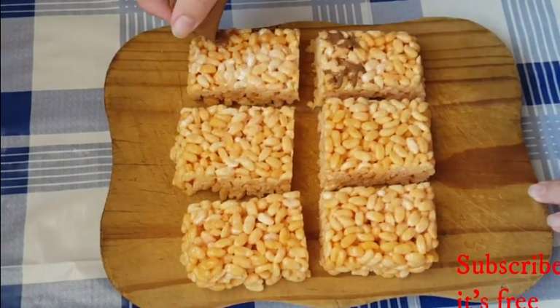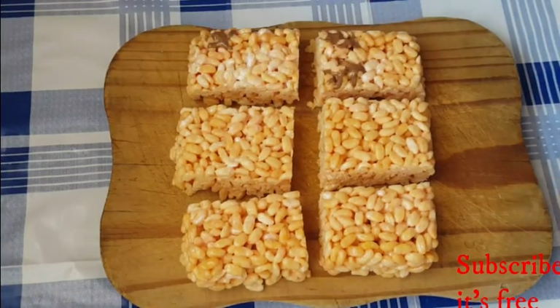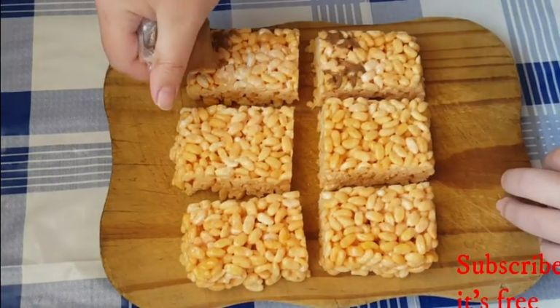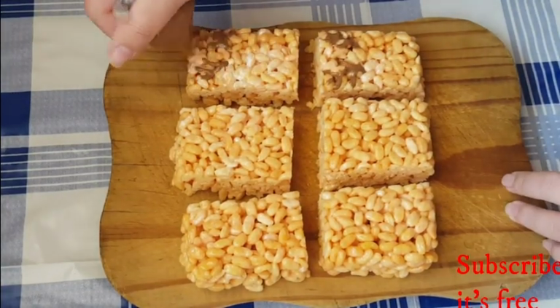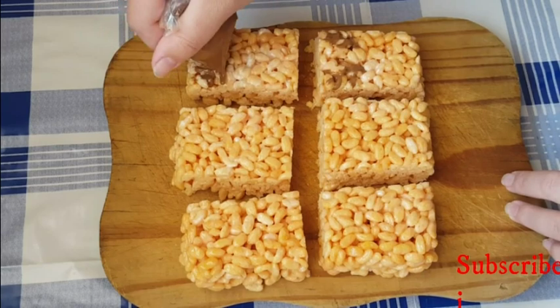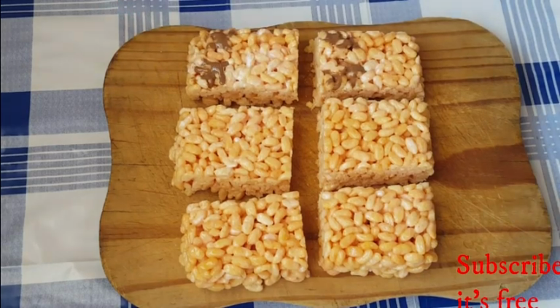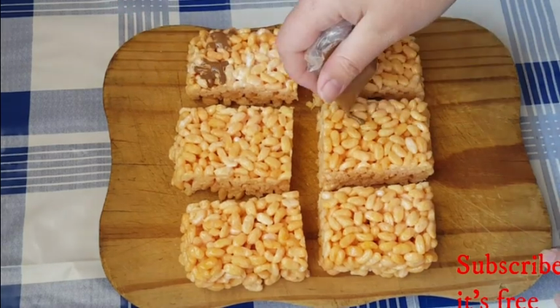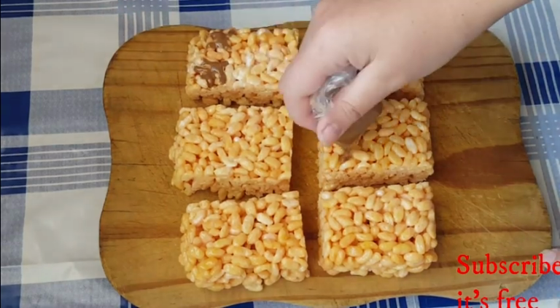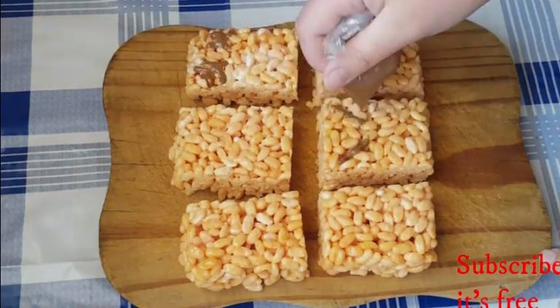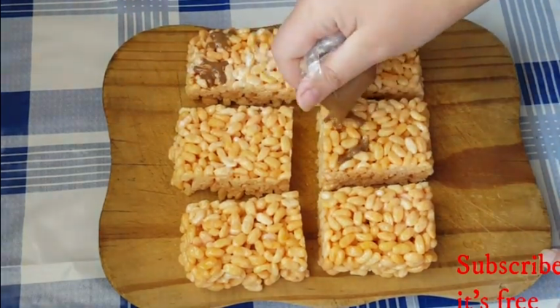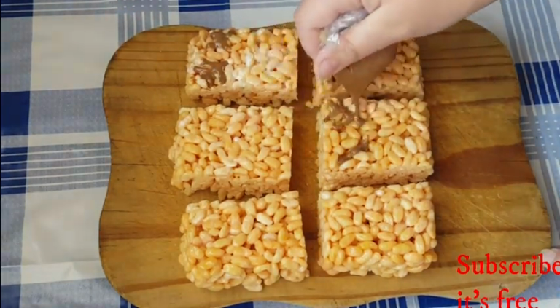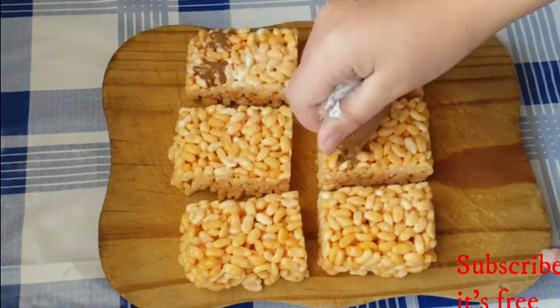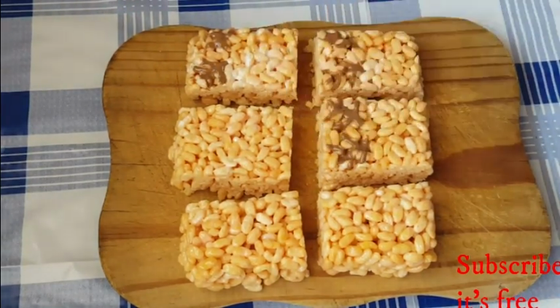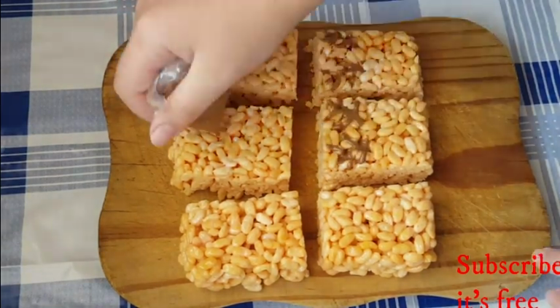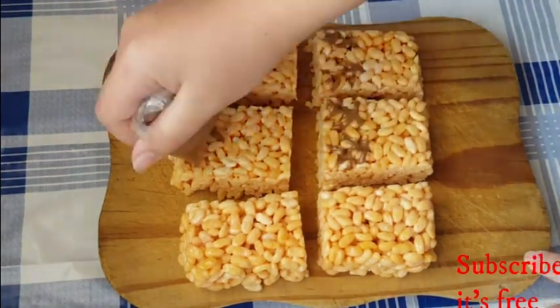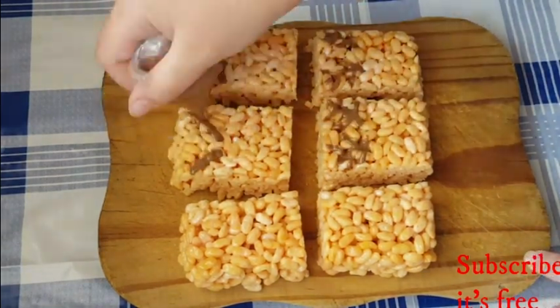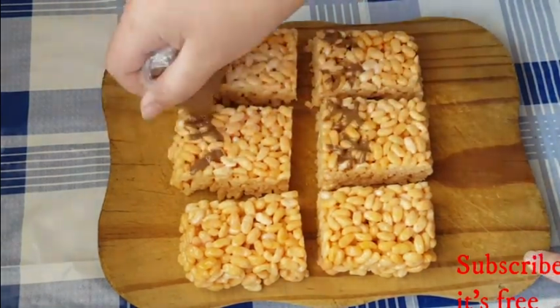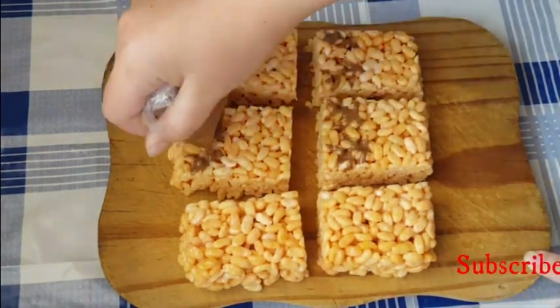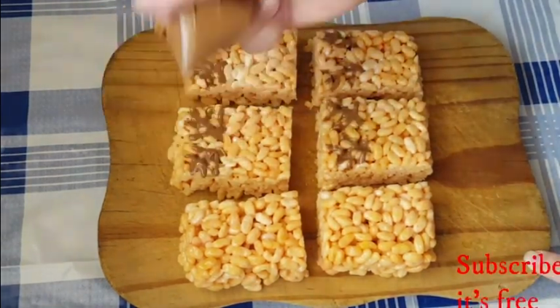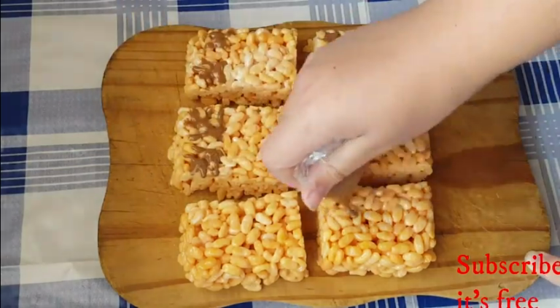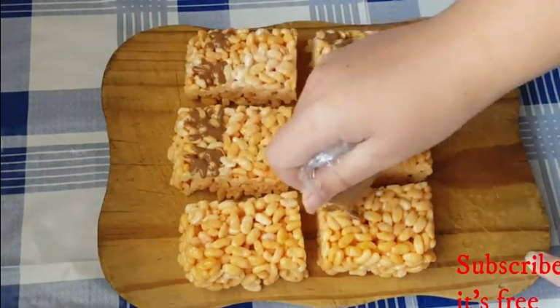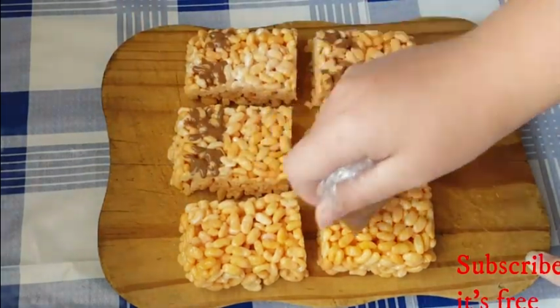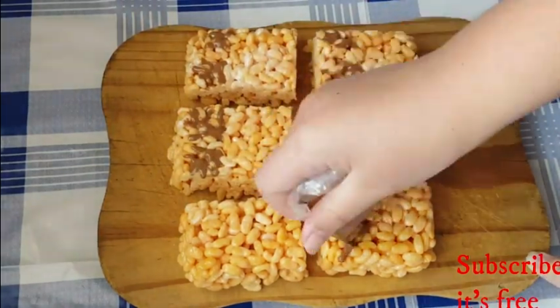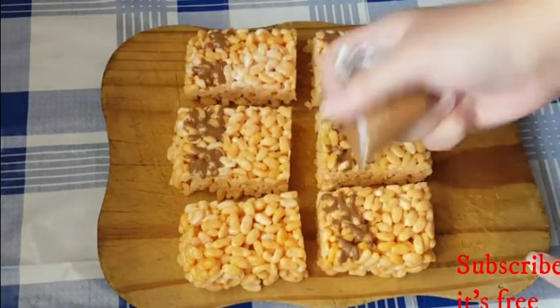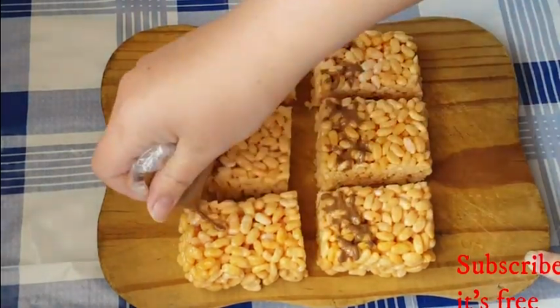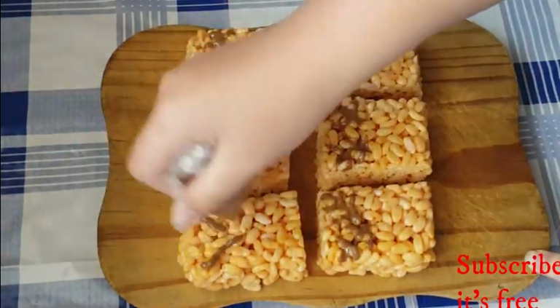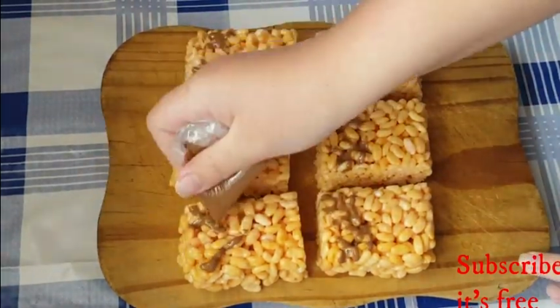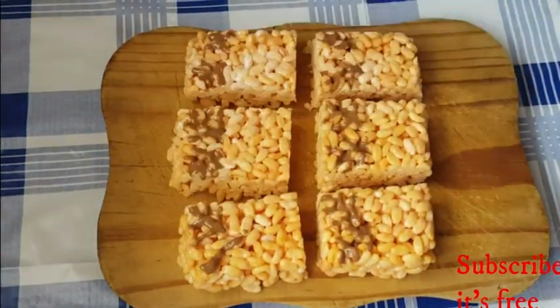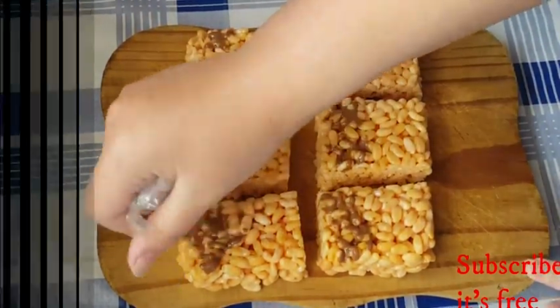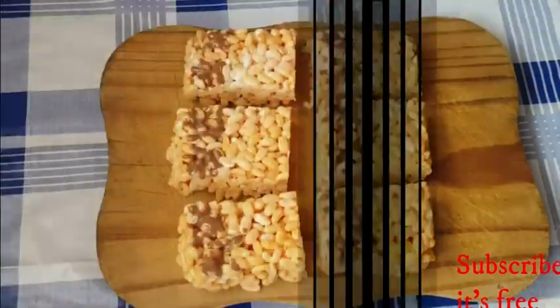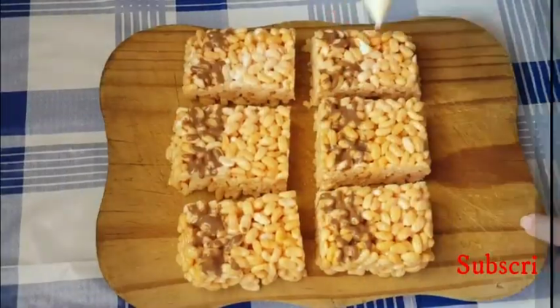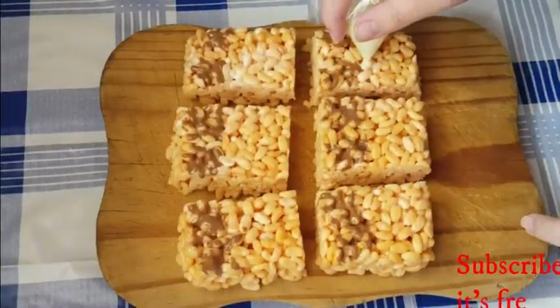Pipe out chocolate antlers — unfortunately this is not working, as the chocolate is seeping into the crevices, so I'm going to come back to that and do a Plan B on that.